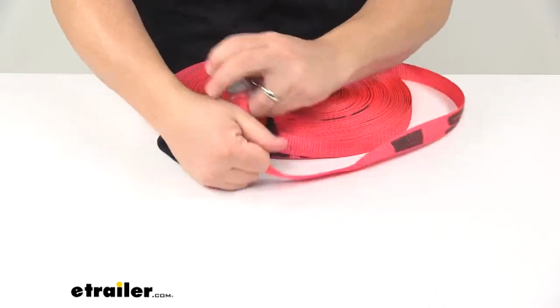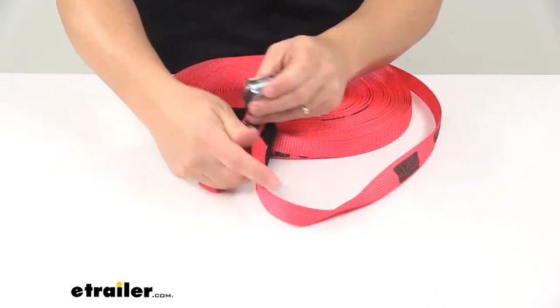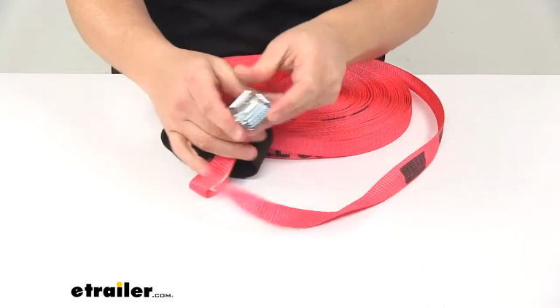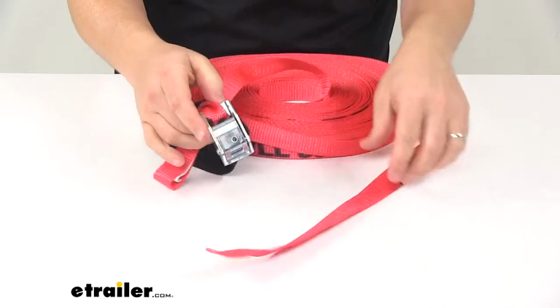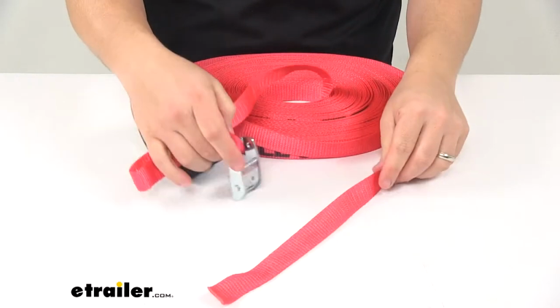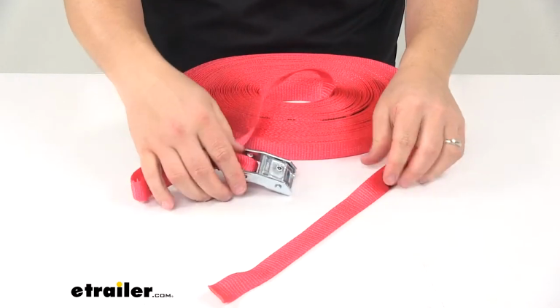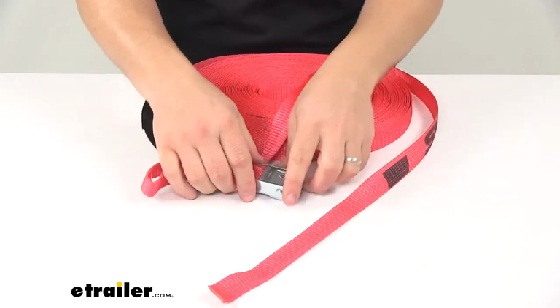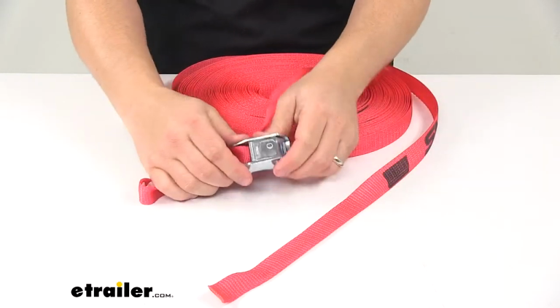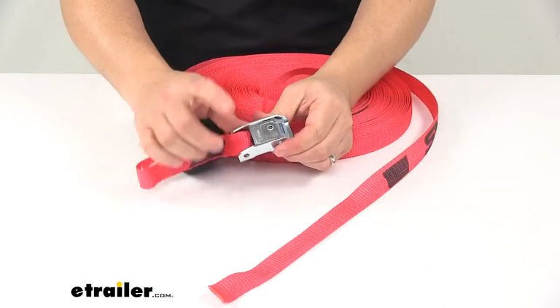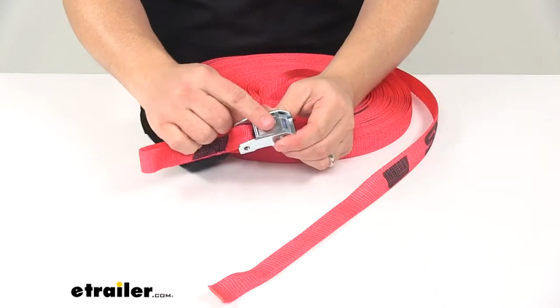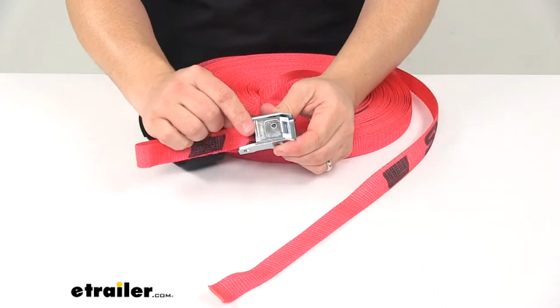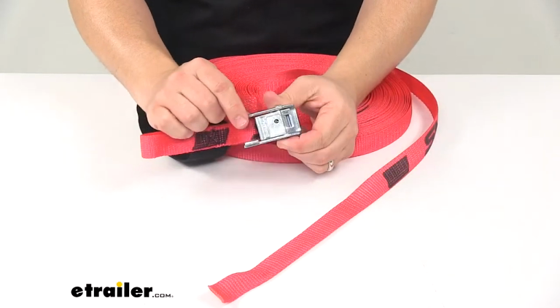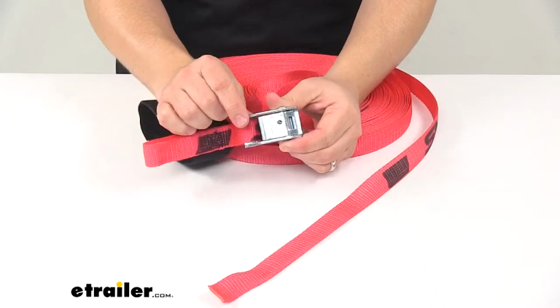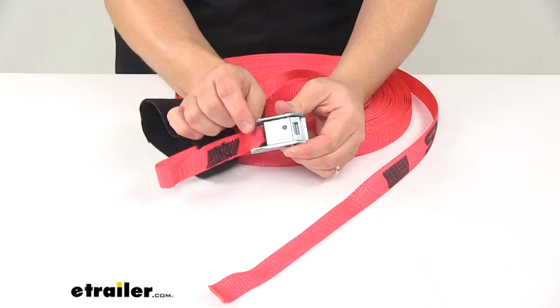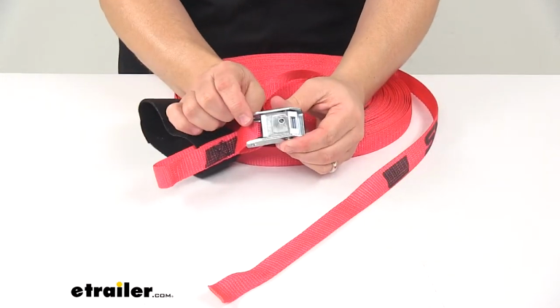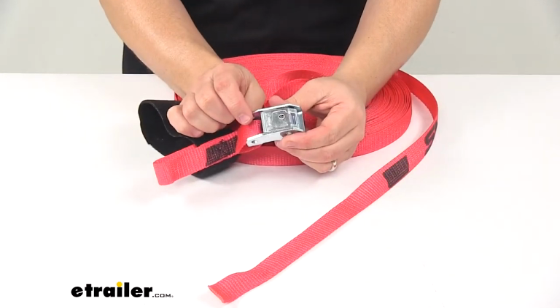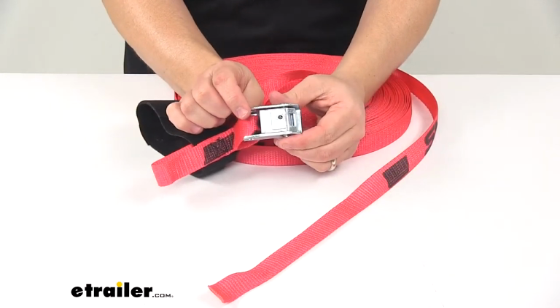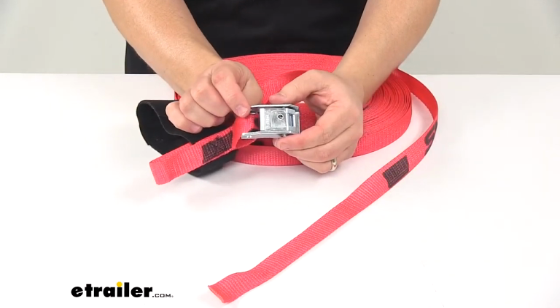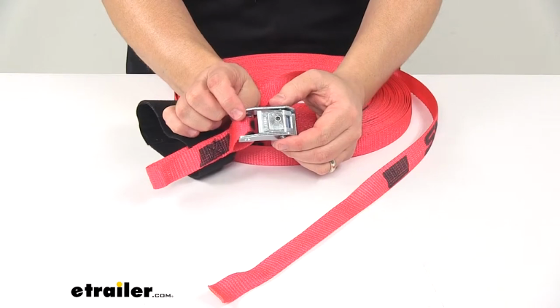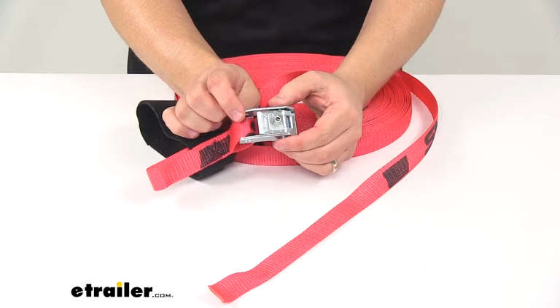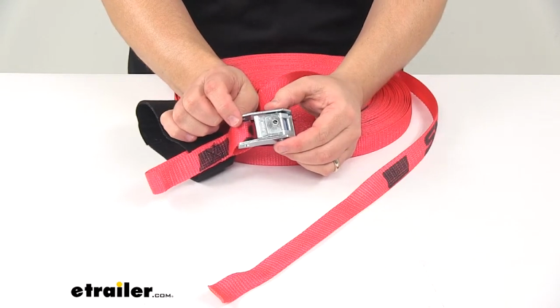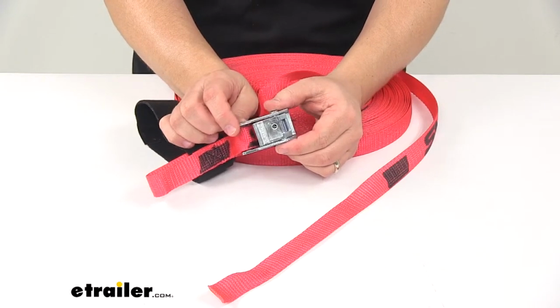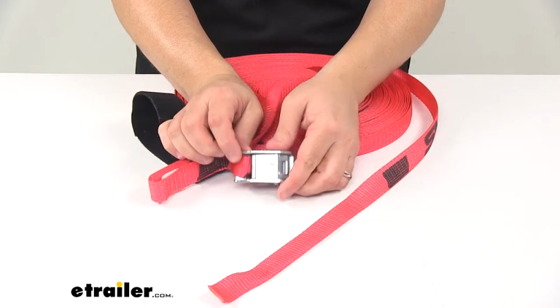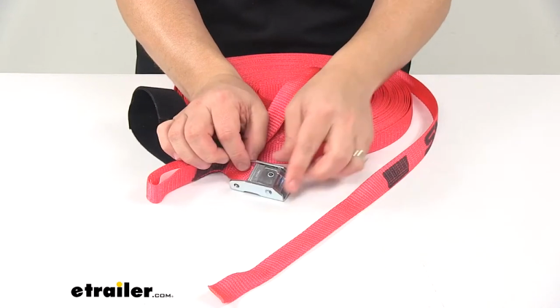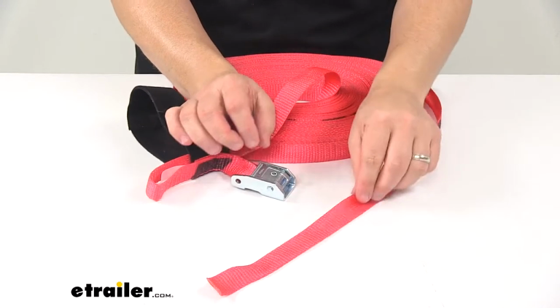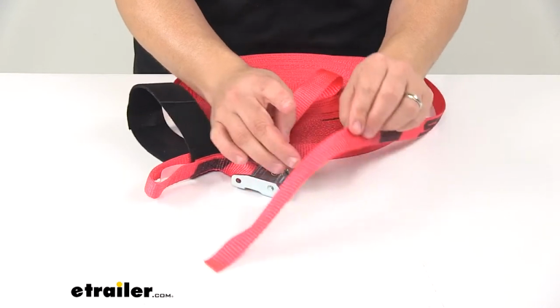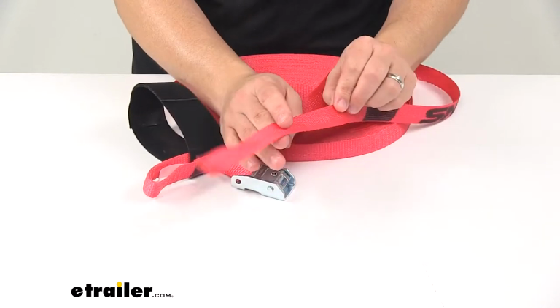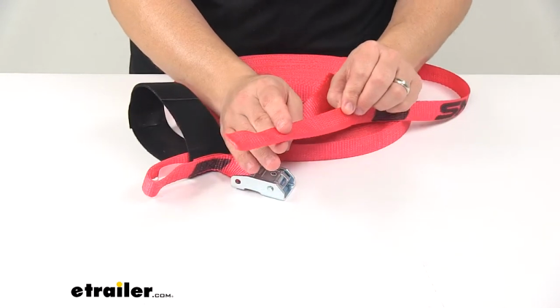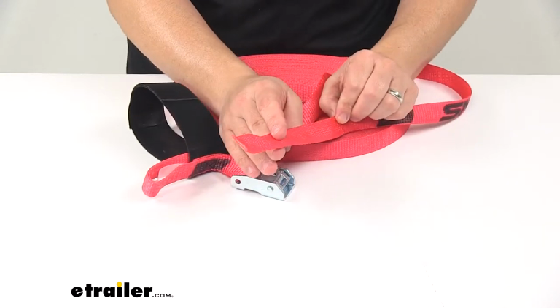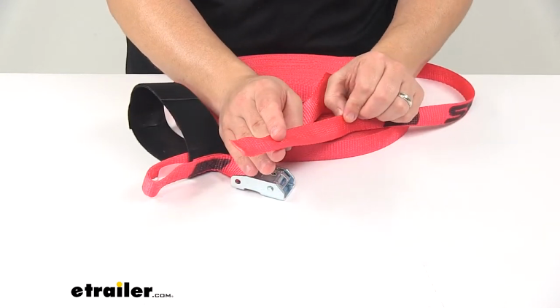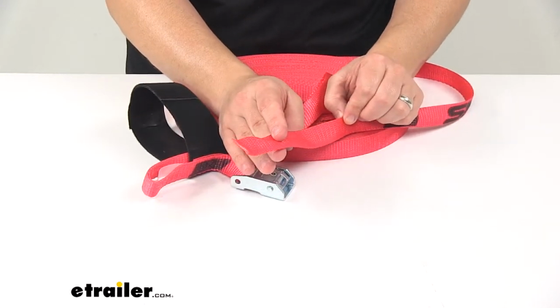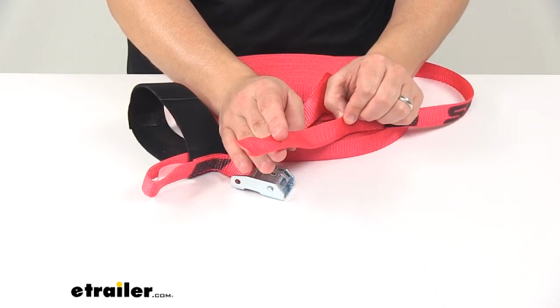It's a nice, easy-to-use design. The buckle is made from steel with a zinc-plated finish to resist rust and corrosion. The strap is a durable polyester webbing.